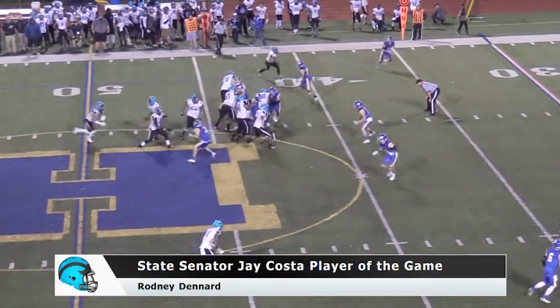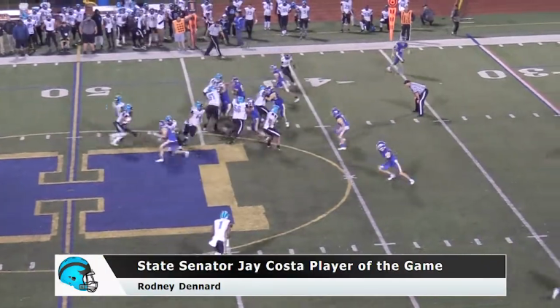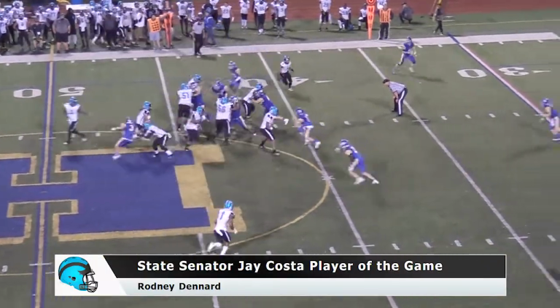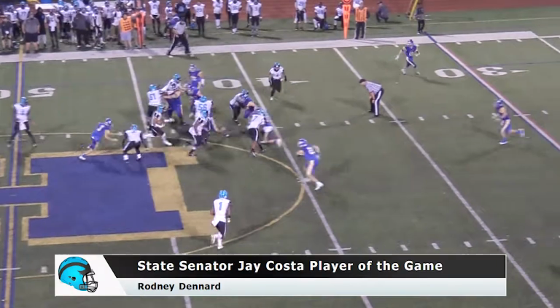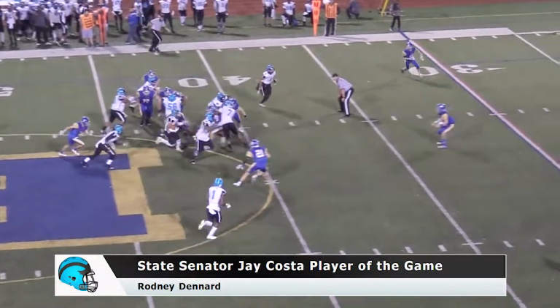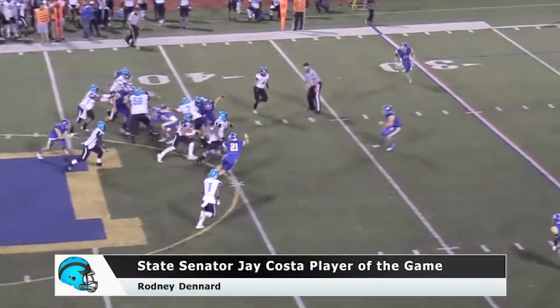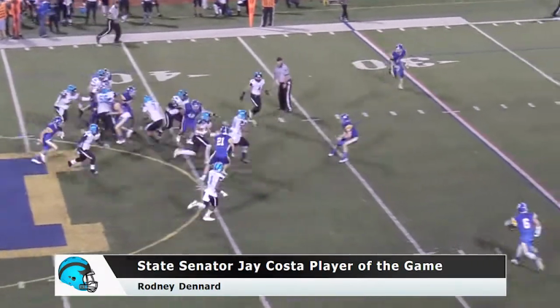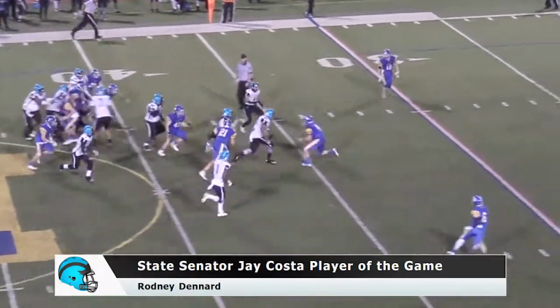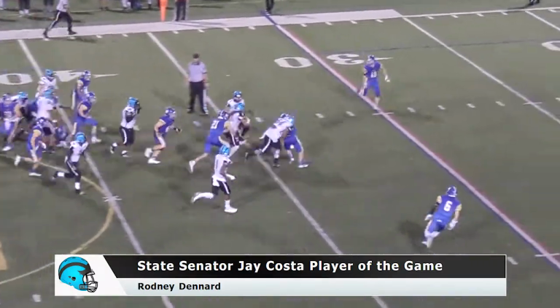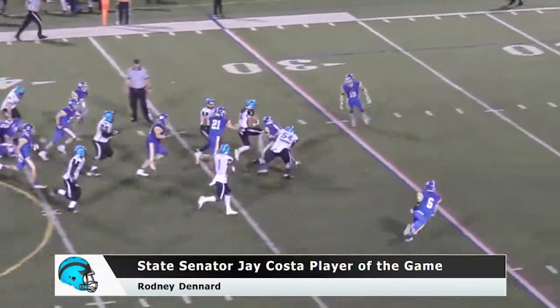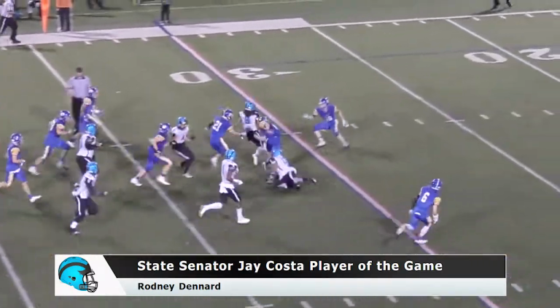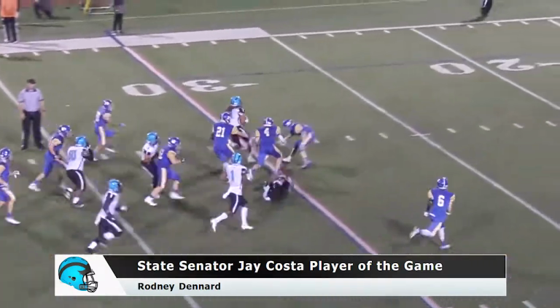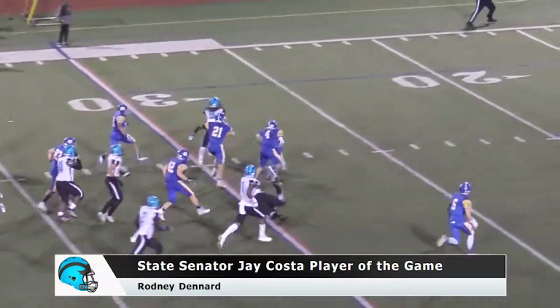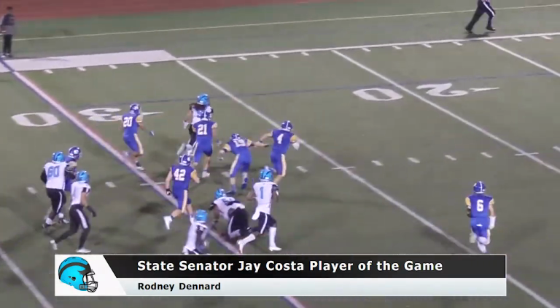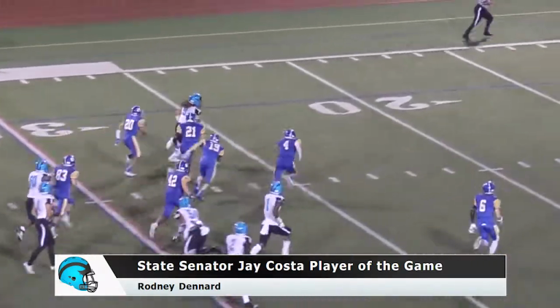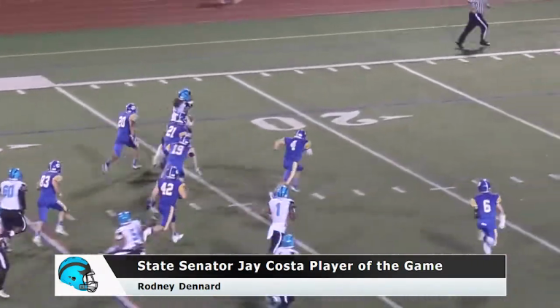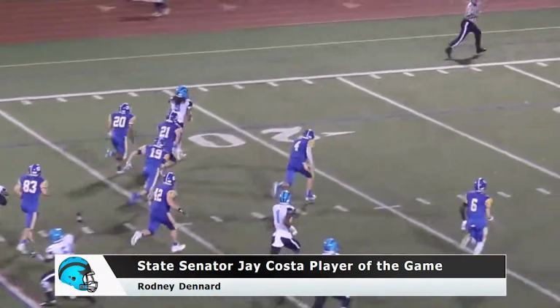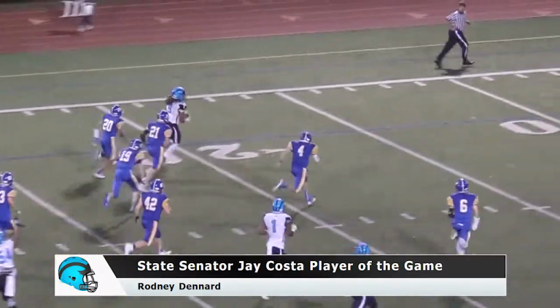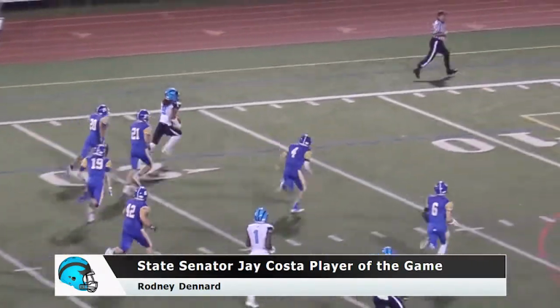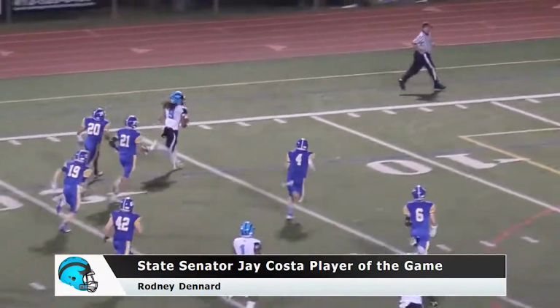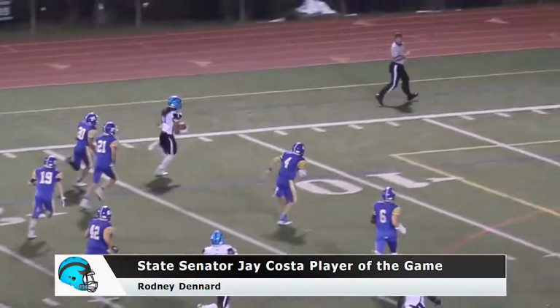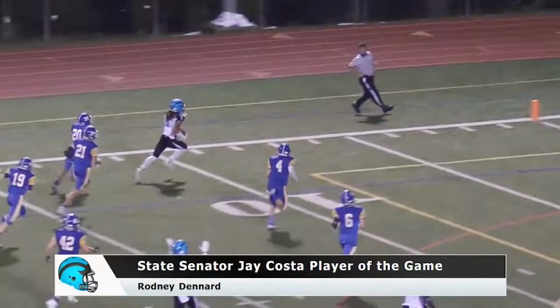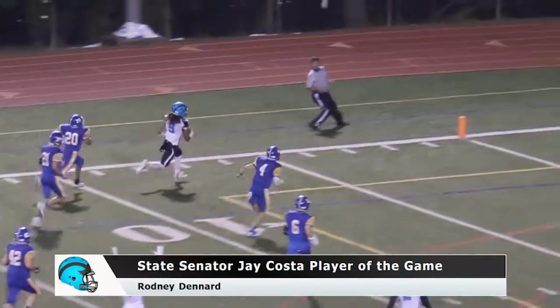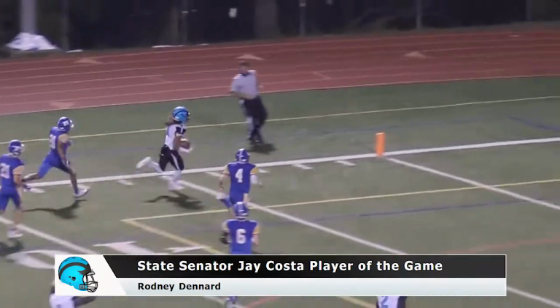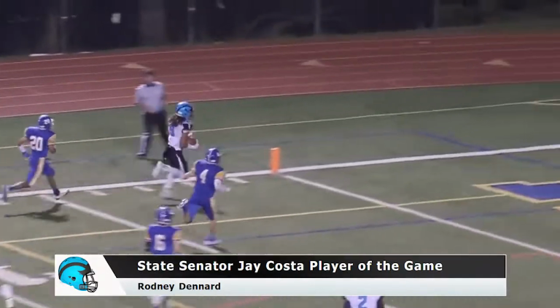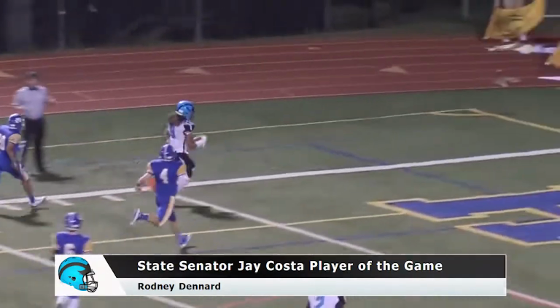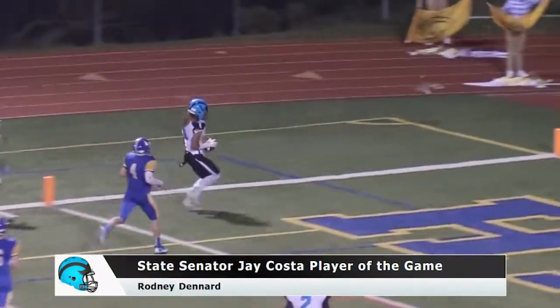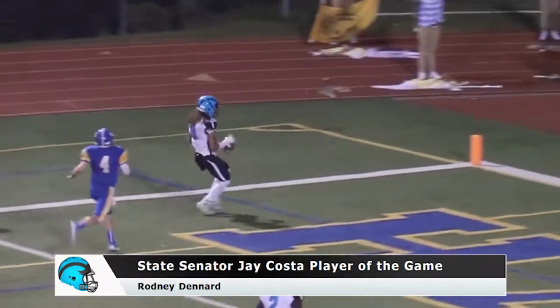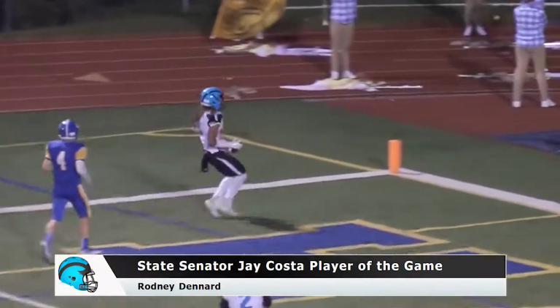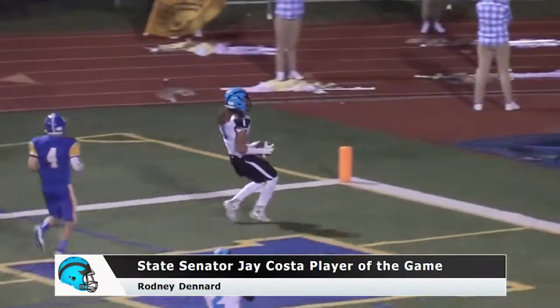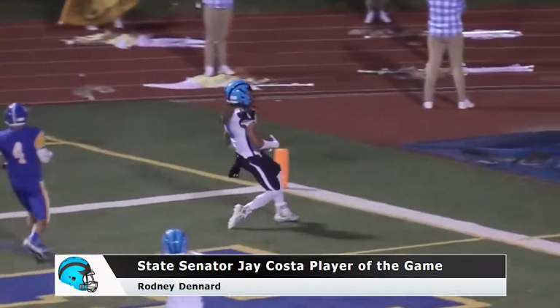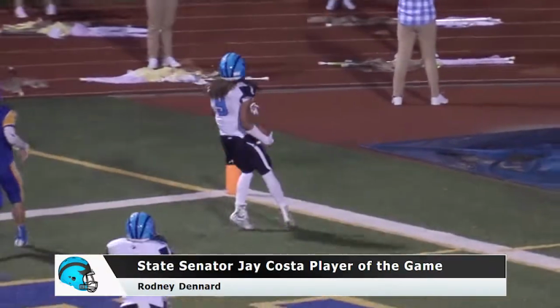It is Roddy Denard up the gut, cuts to the near side, great speed, back the other way, he's inside the 25, inside the 20 — see you later.